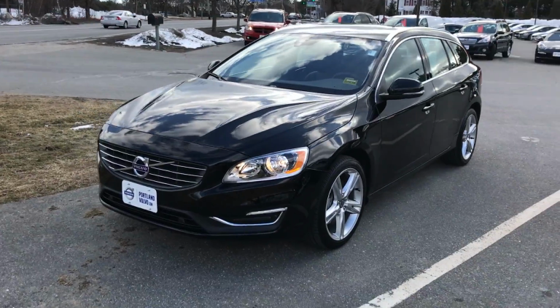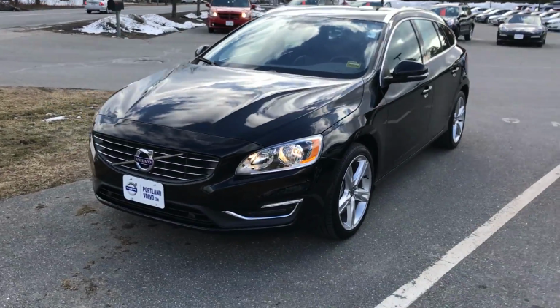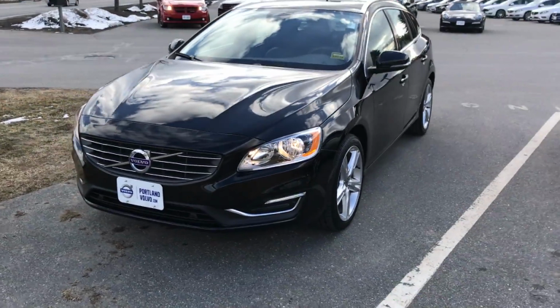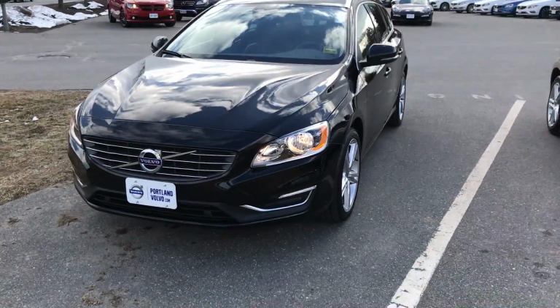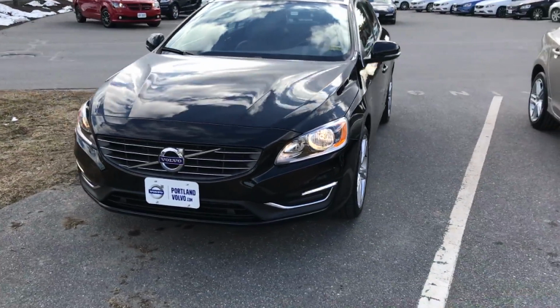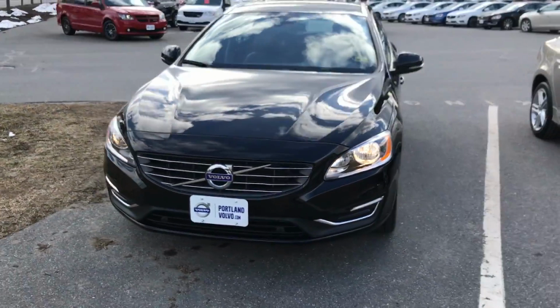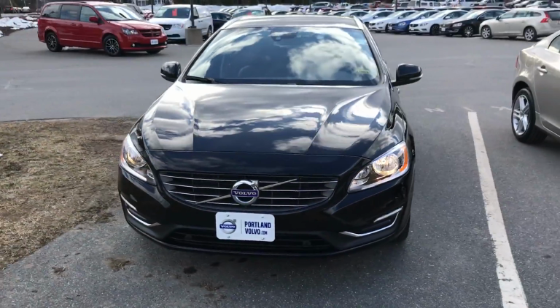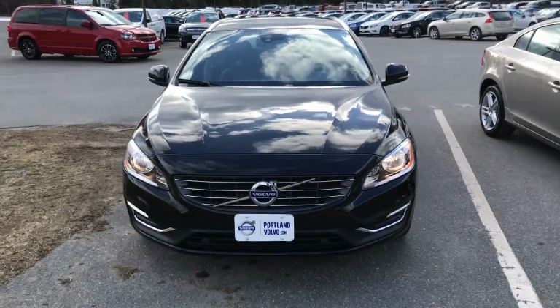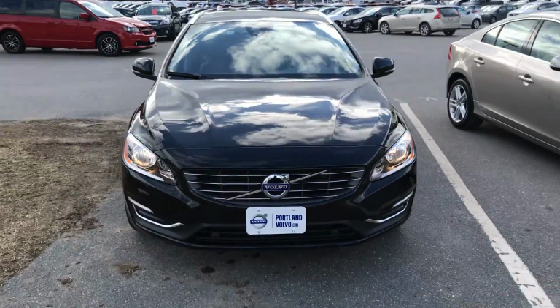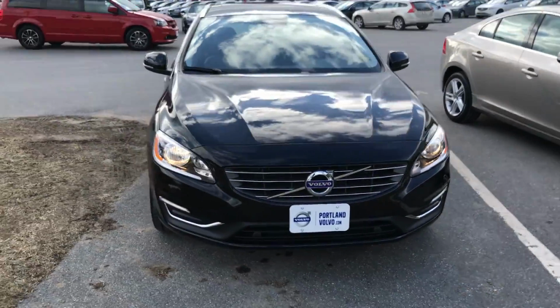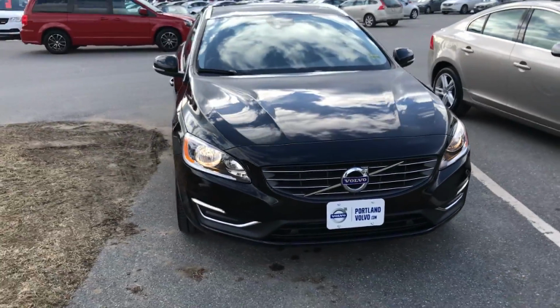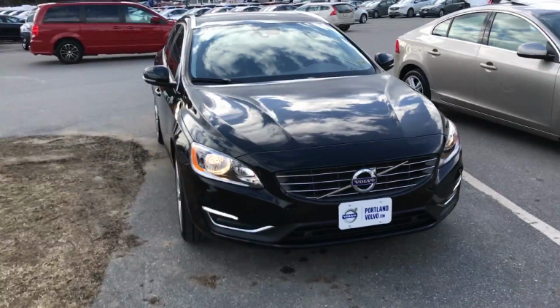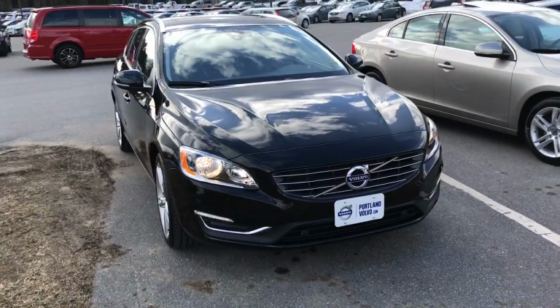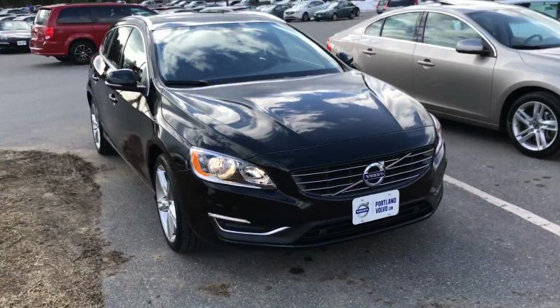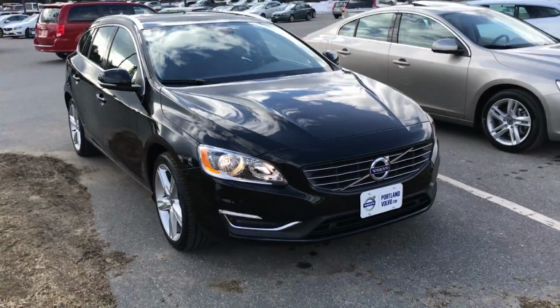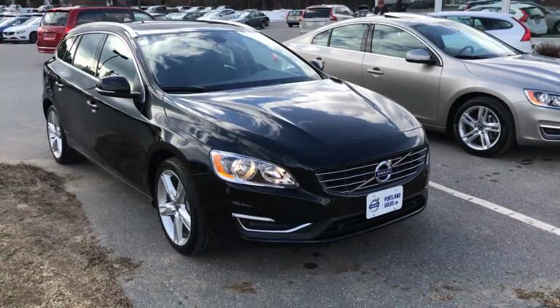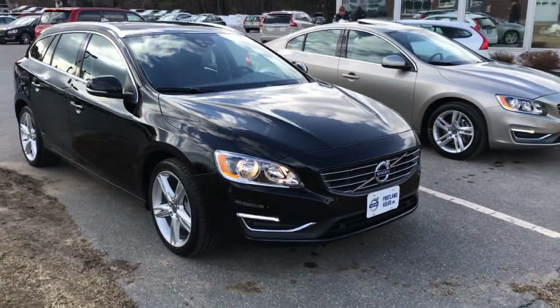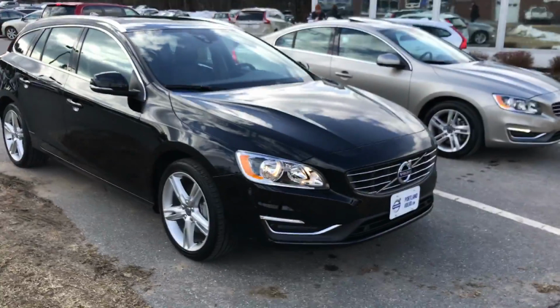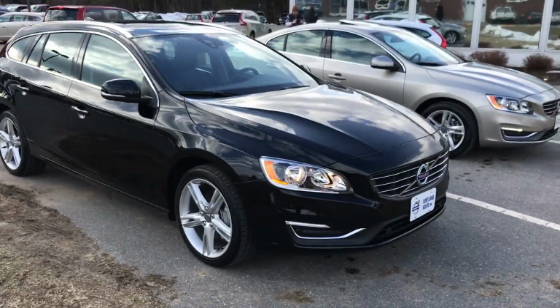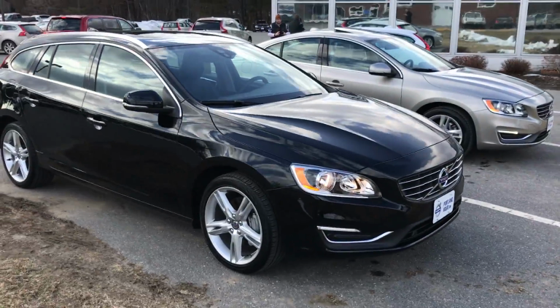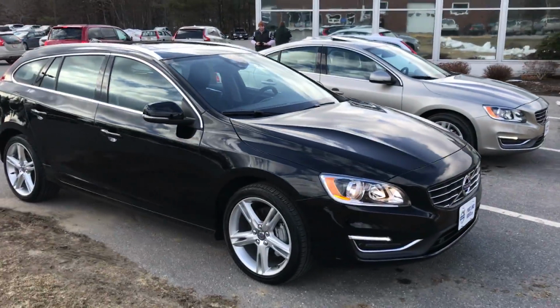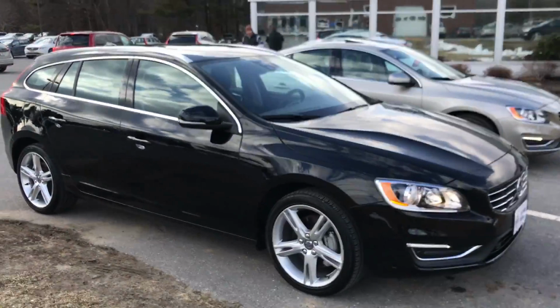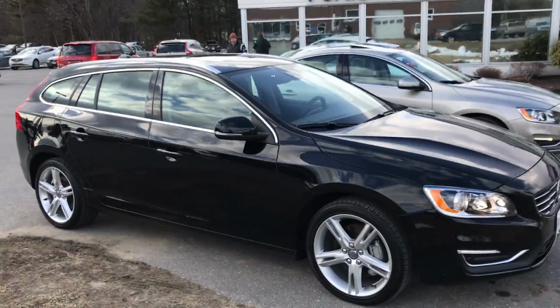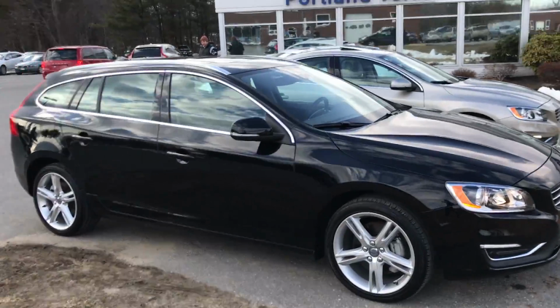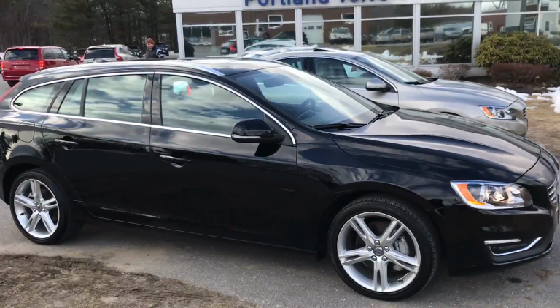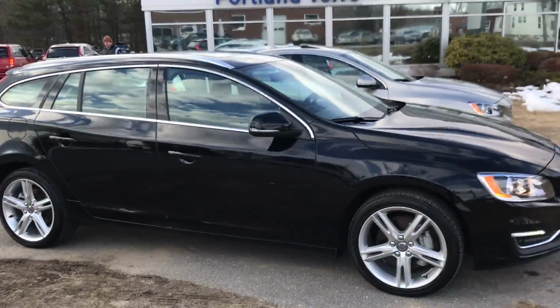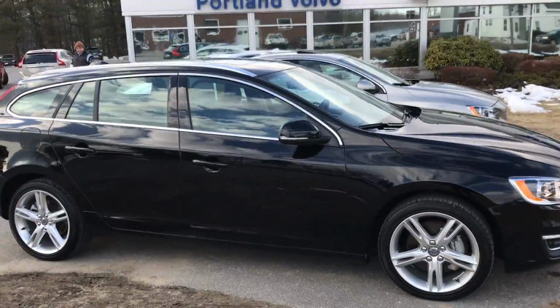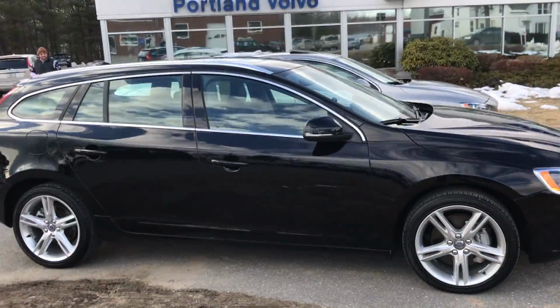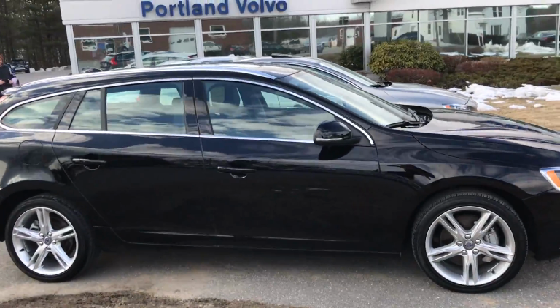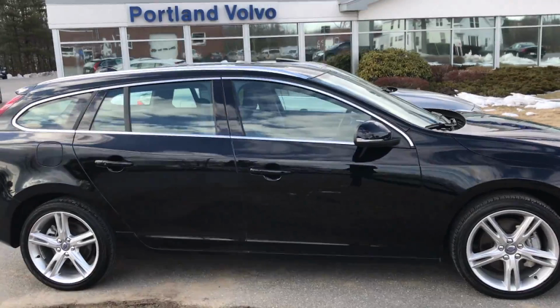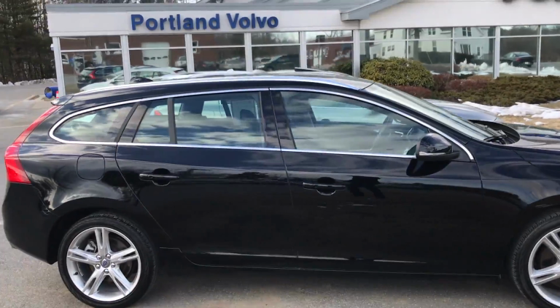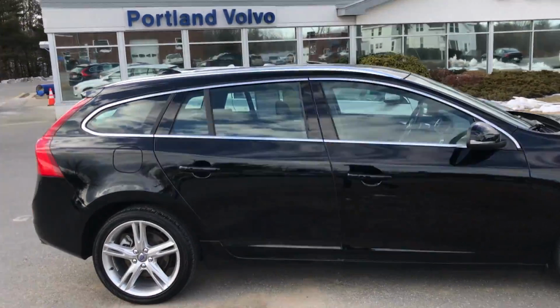Hey guys, Cody here at Portland Volvo with this beautiful 2016 Volvo V60. Nice alloy wheels, beautiful black exterior. This car is in pristine condition.